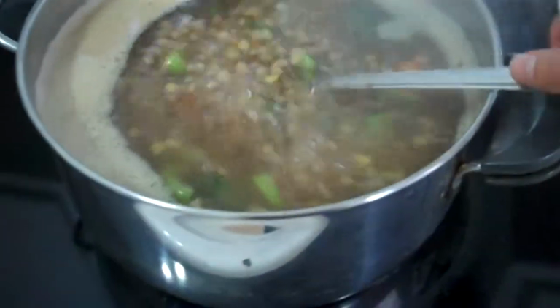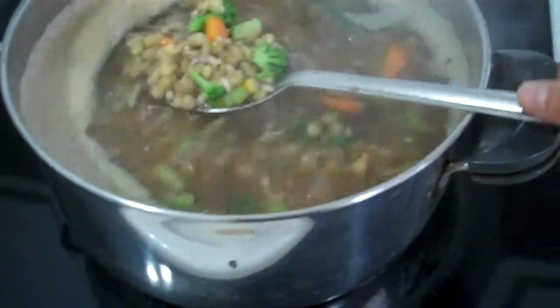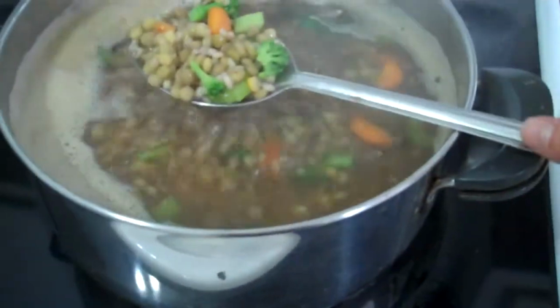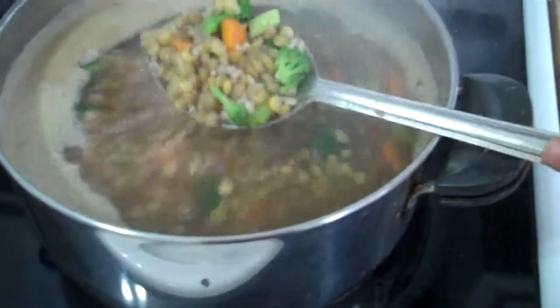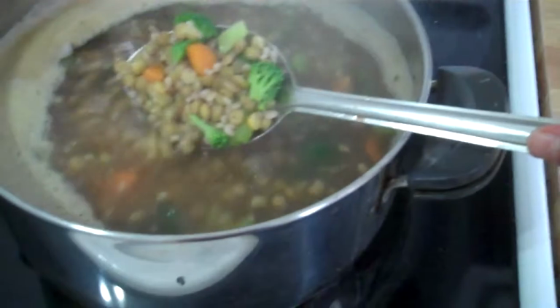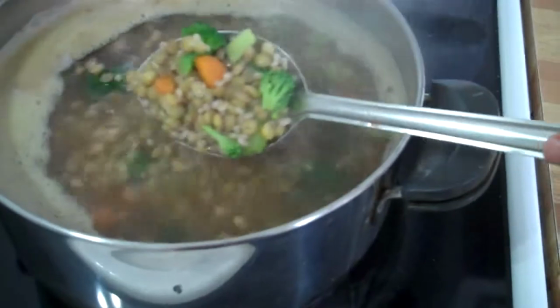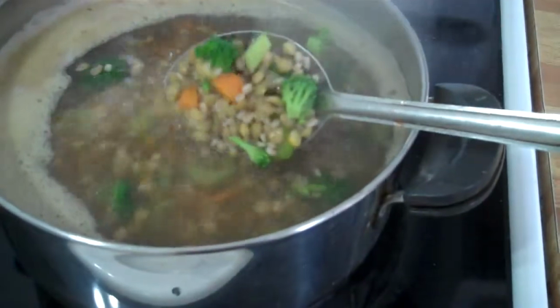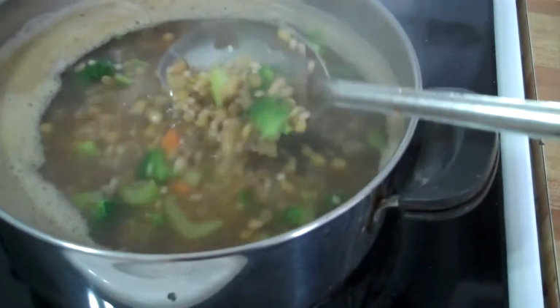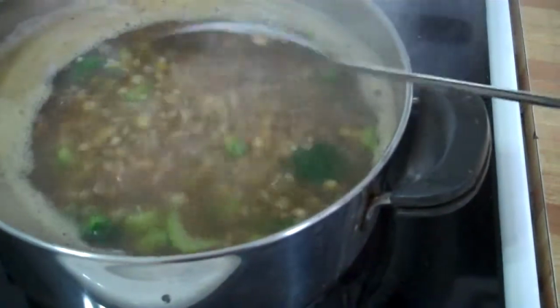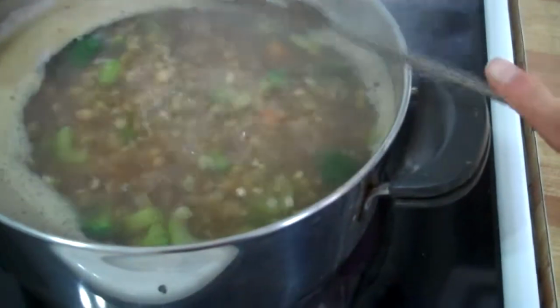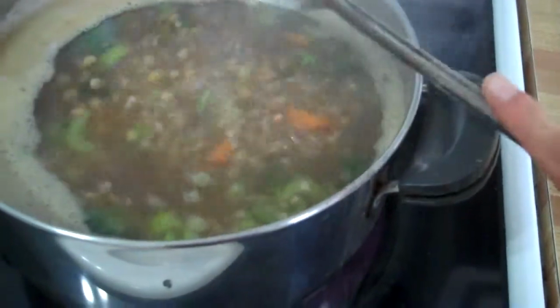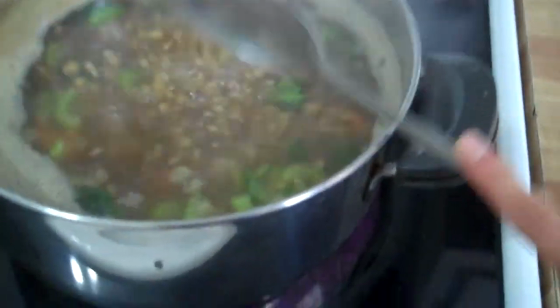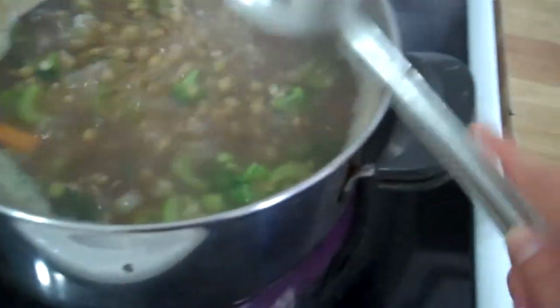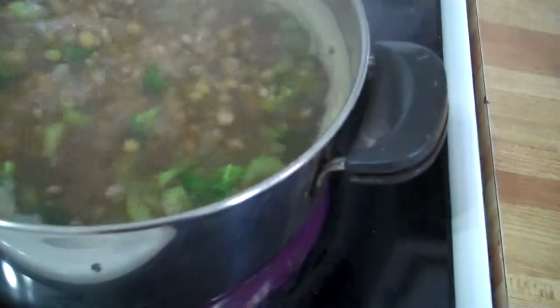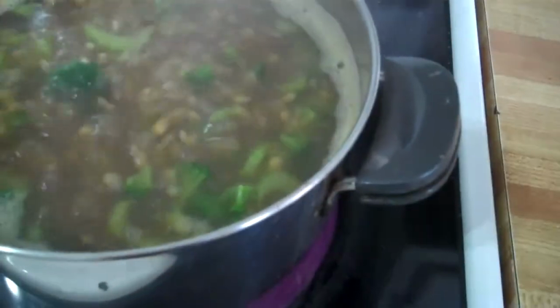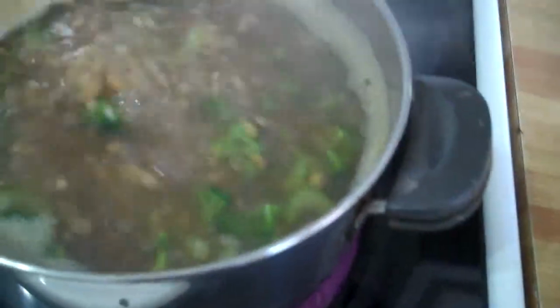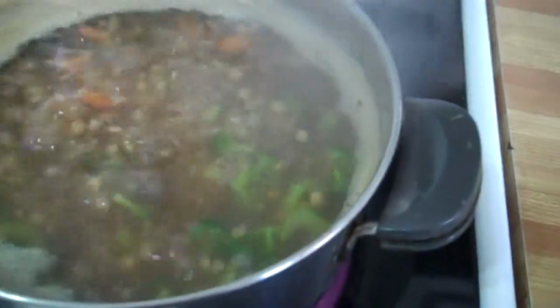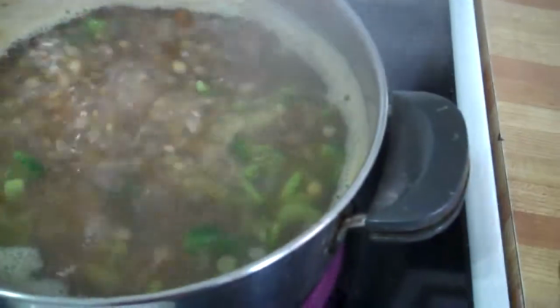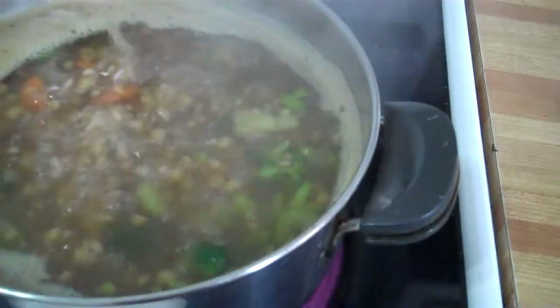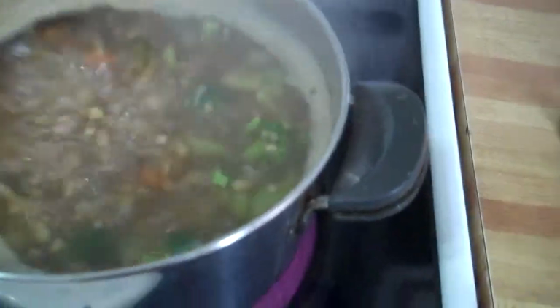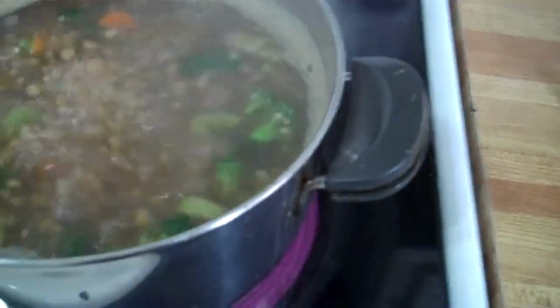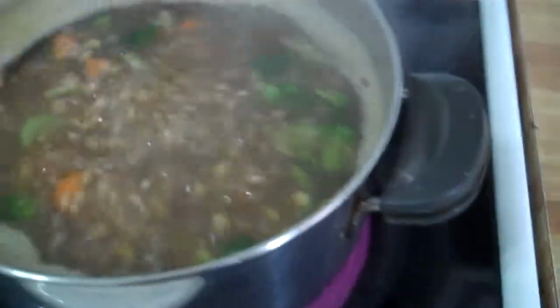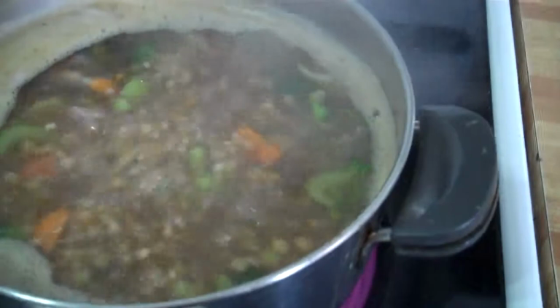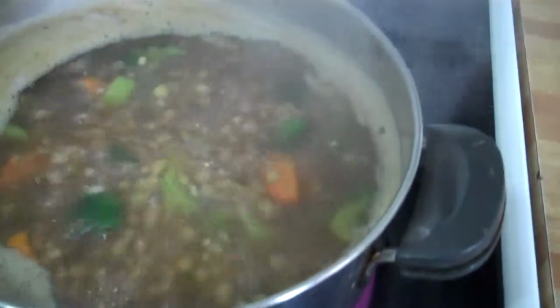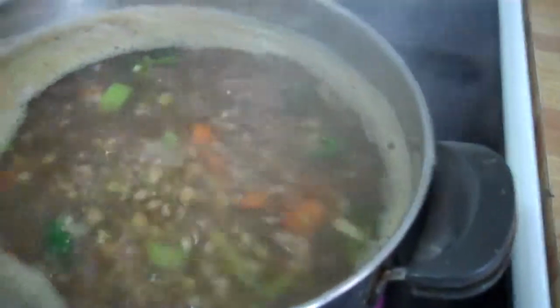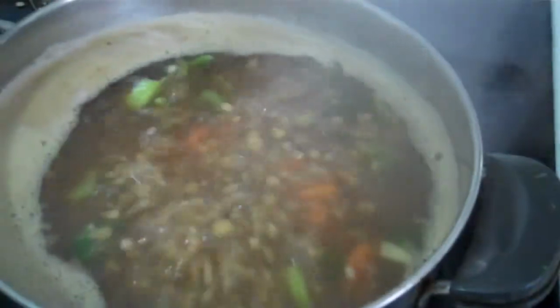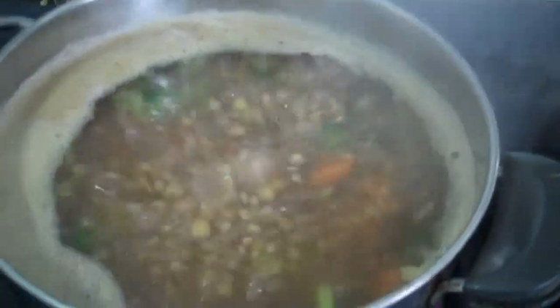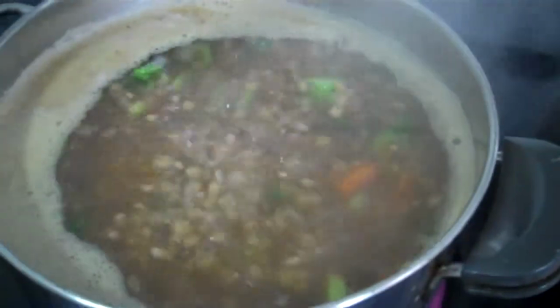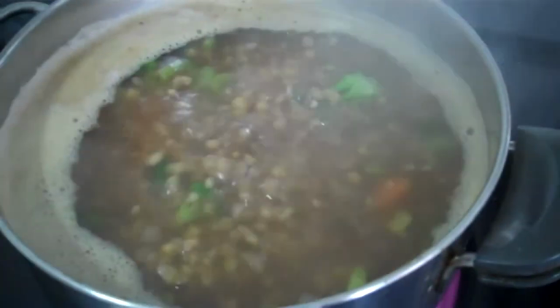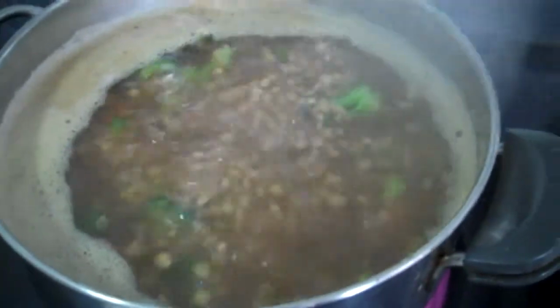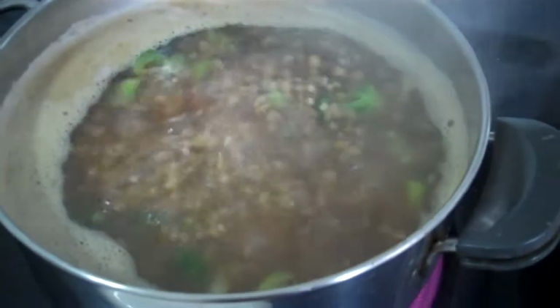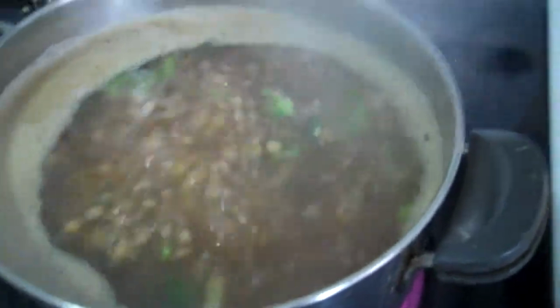You're going to want to cook this just until your broccoli is starting to be tender. If you want to add any additional seasoning, you can now add sea salt and black pepper to taste.